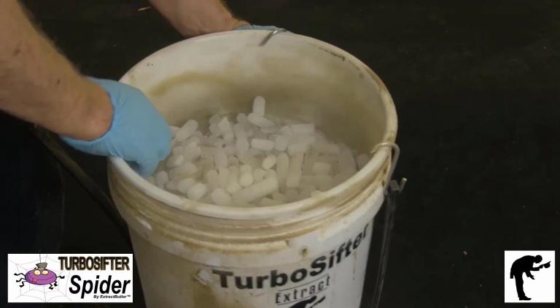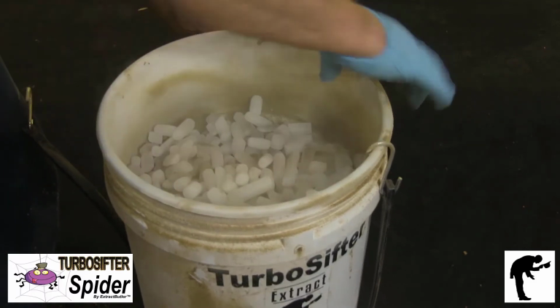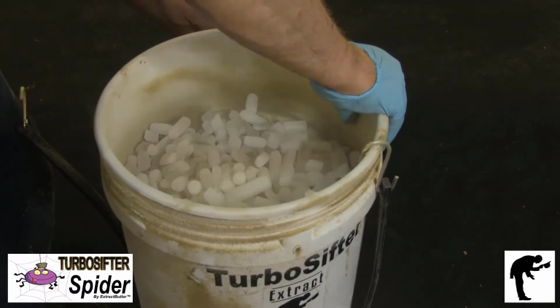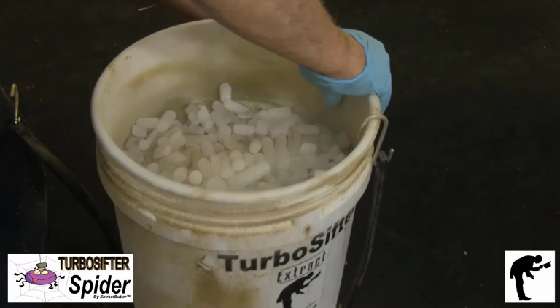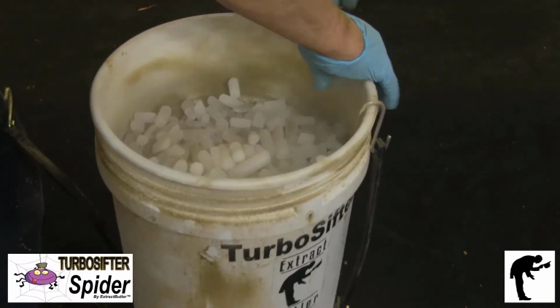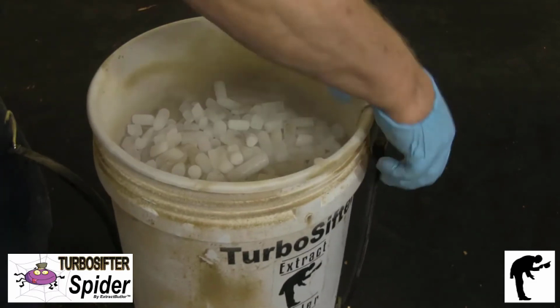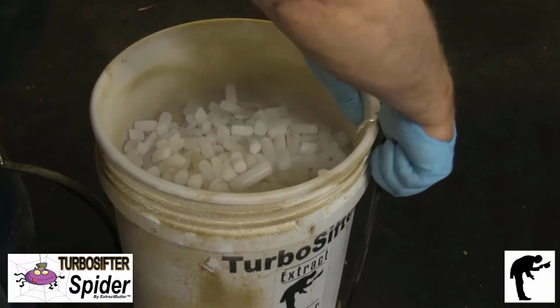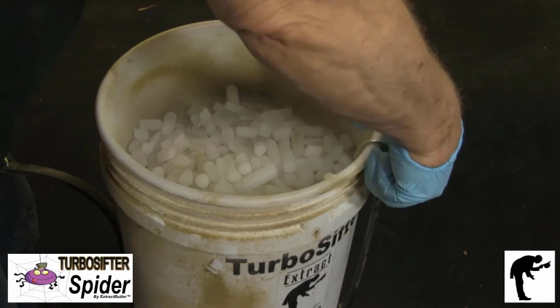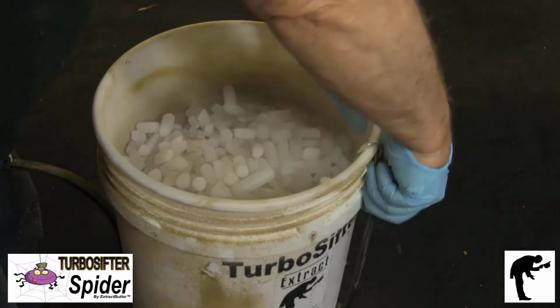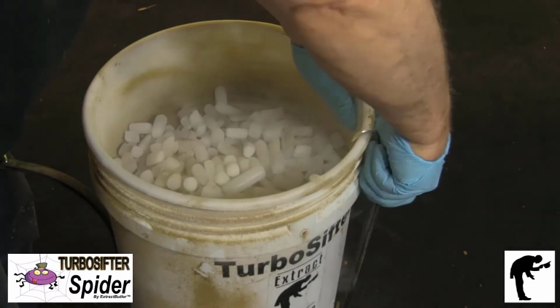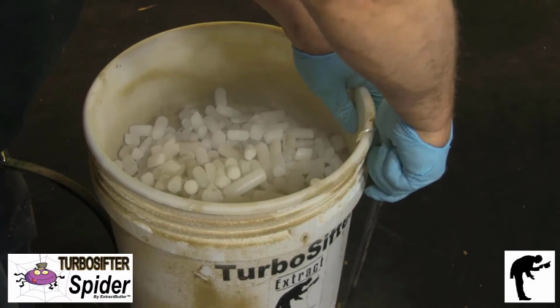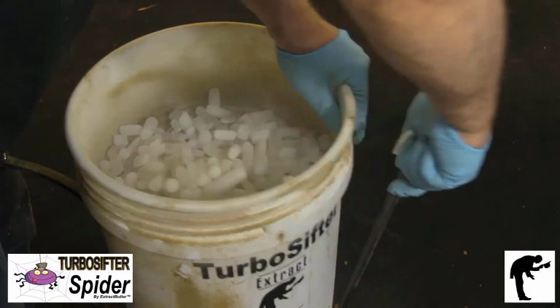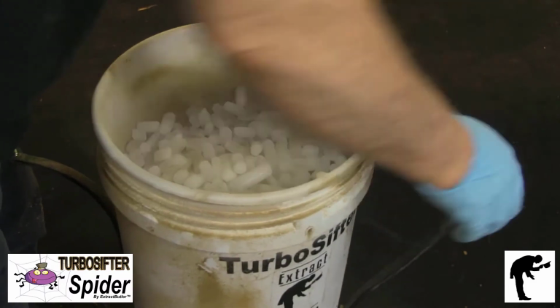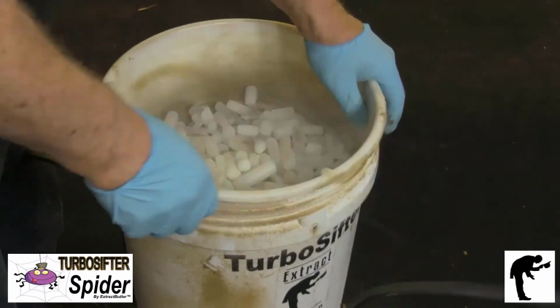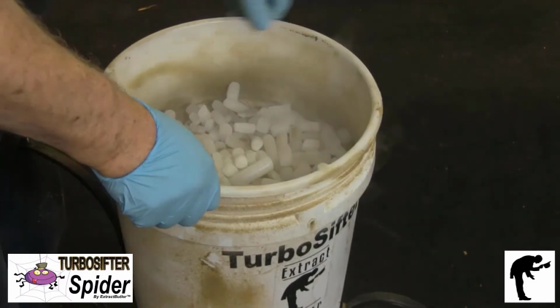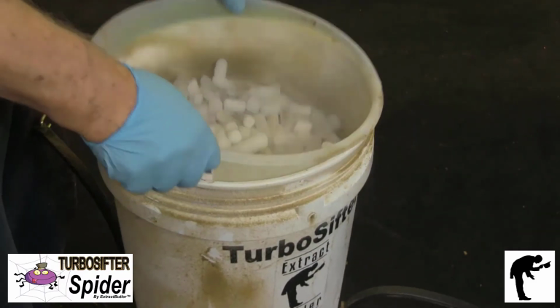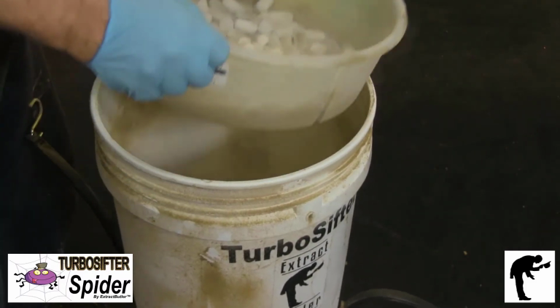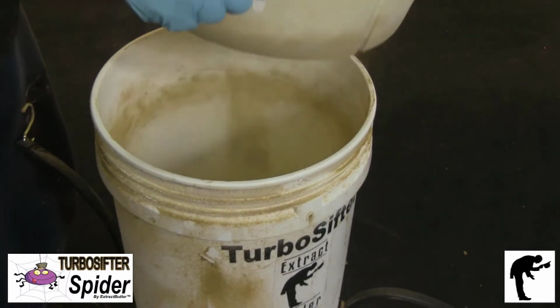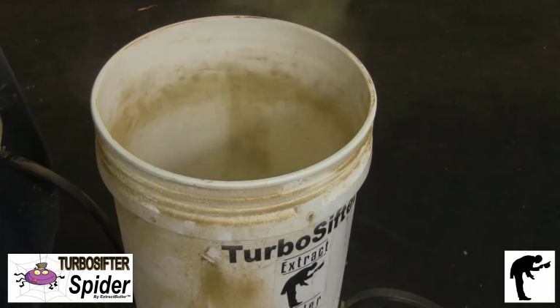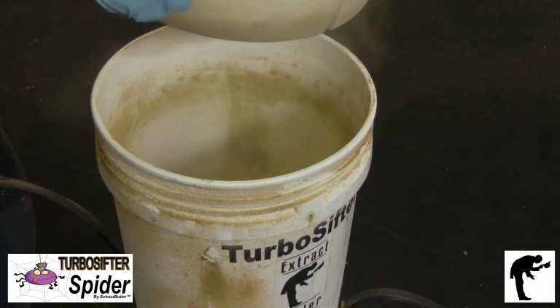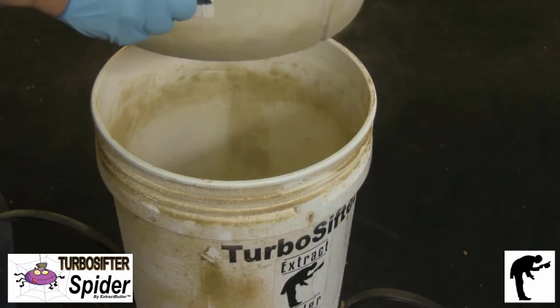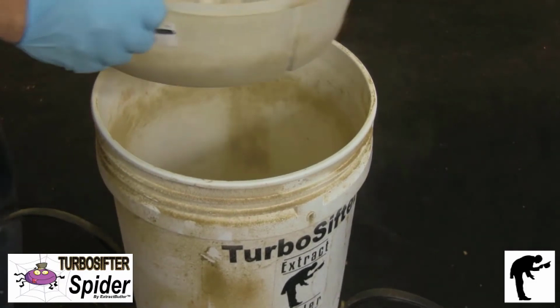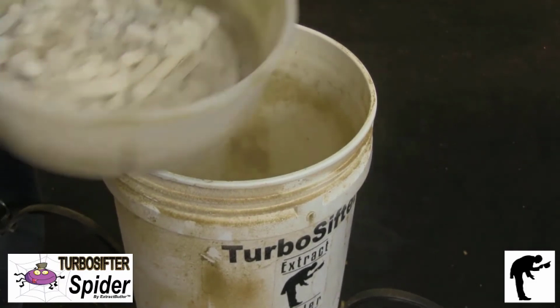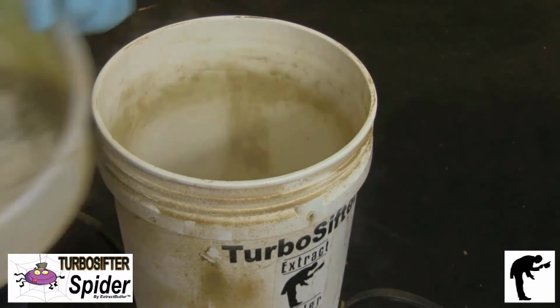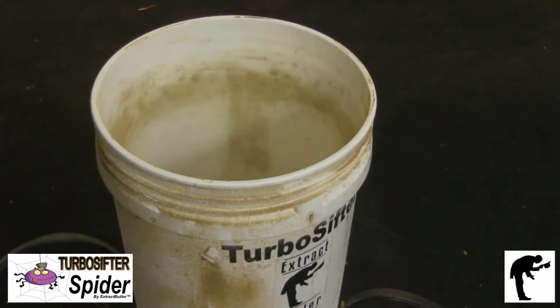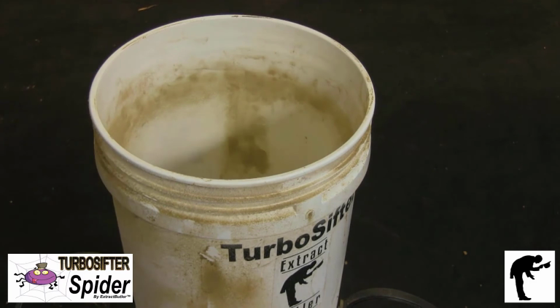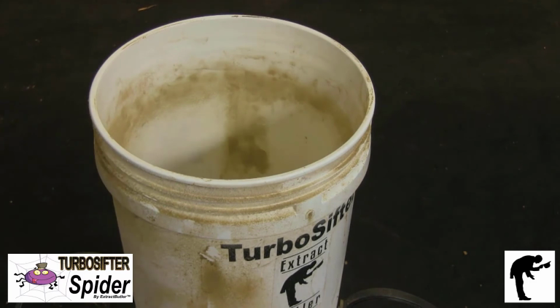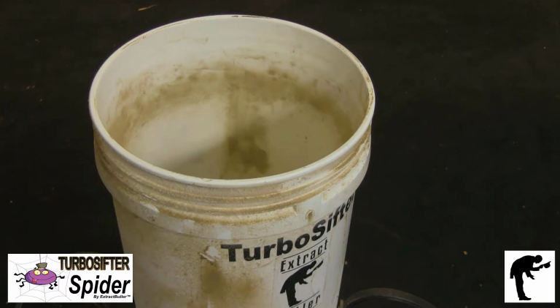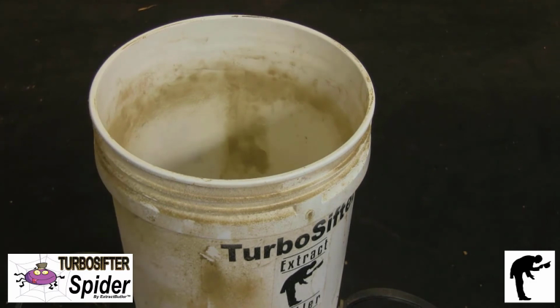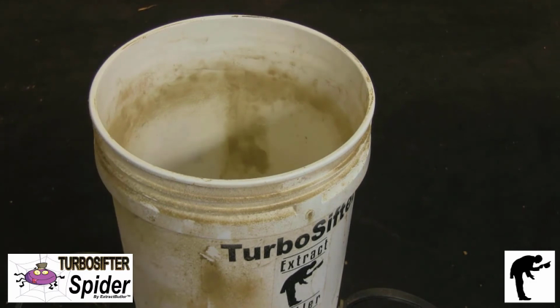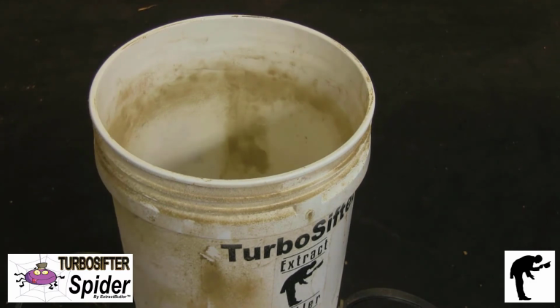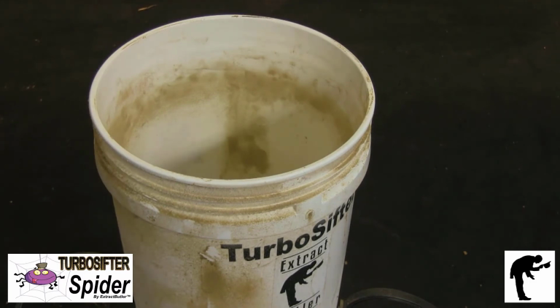Turbo sifters are an affordable and safe way to create solventless extracts at home or in your commercial facility. Unlike the less efficient rotating tumblers,